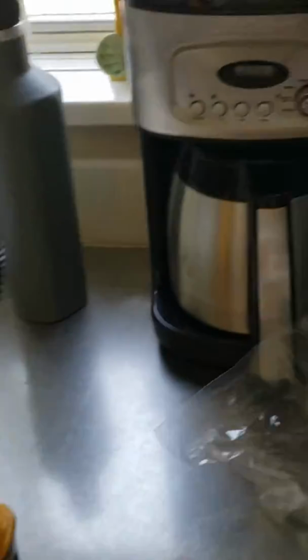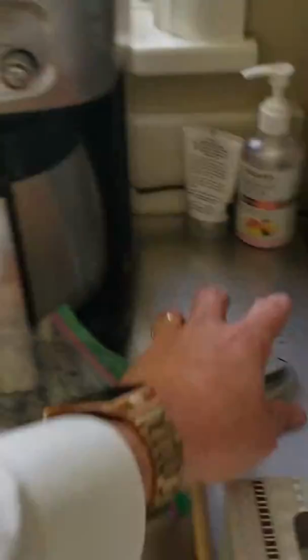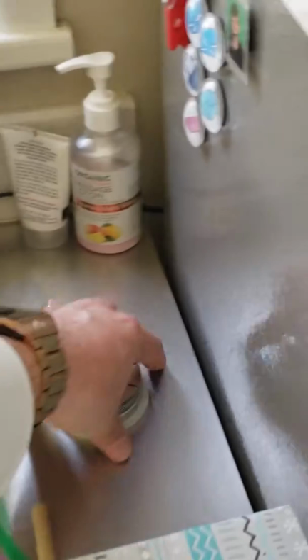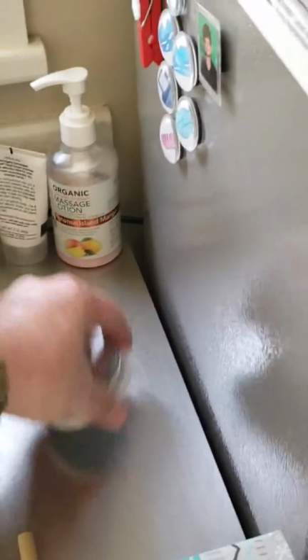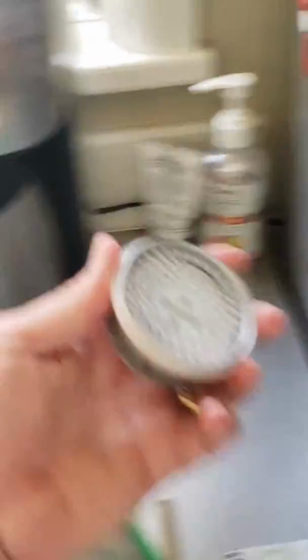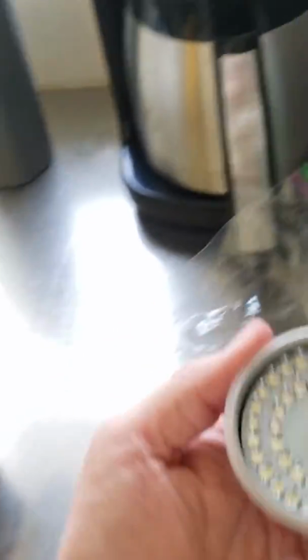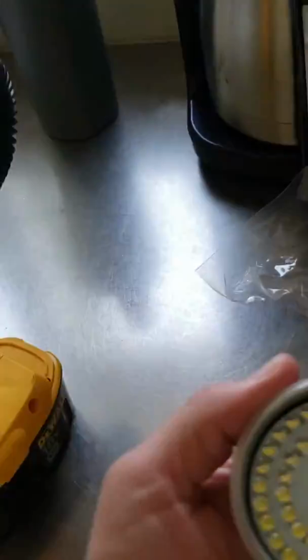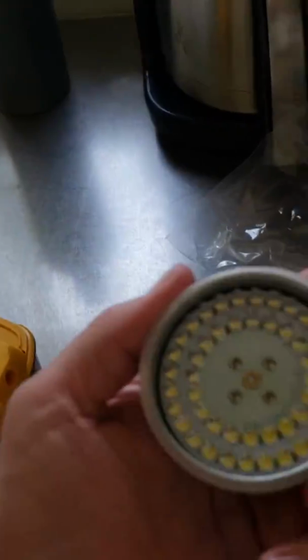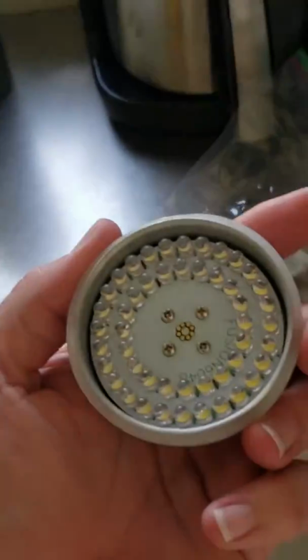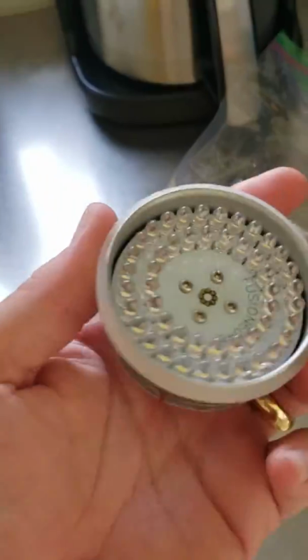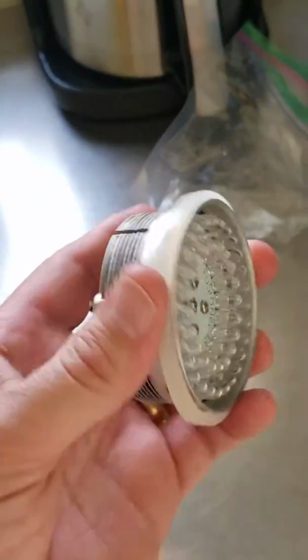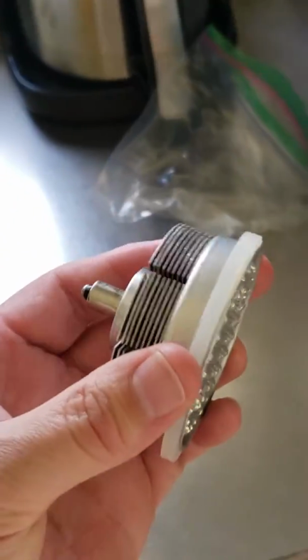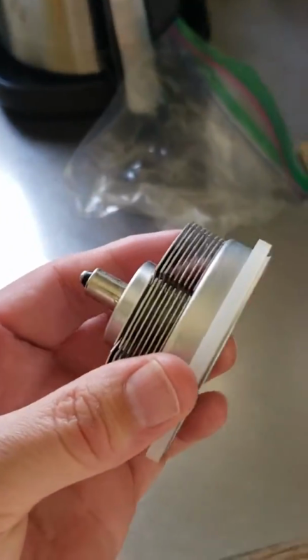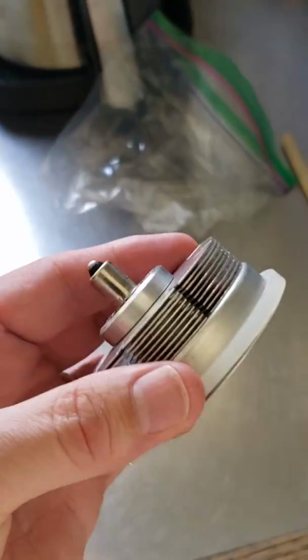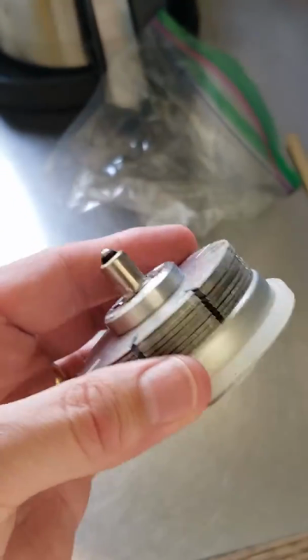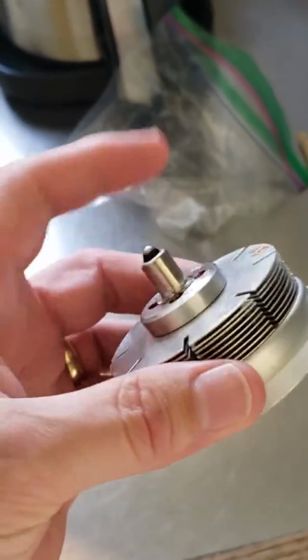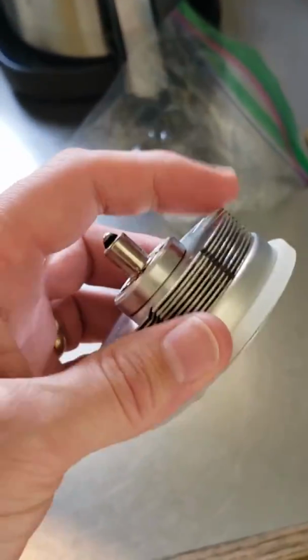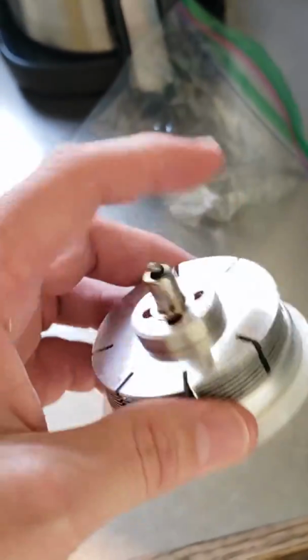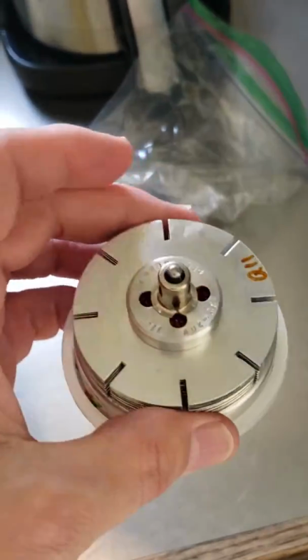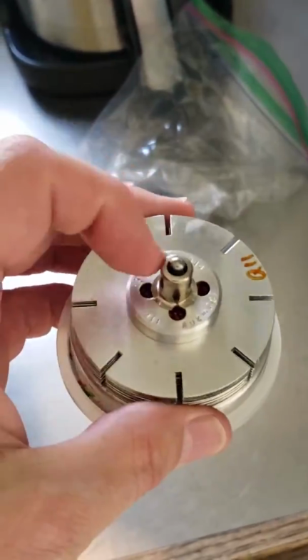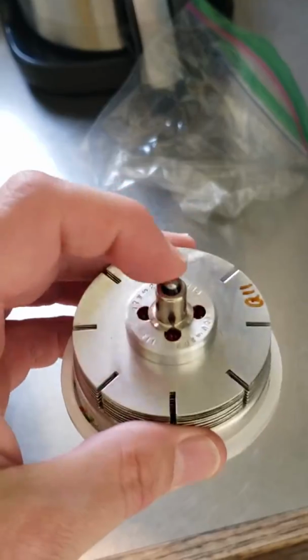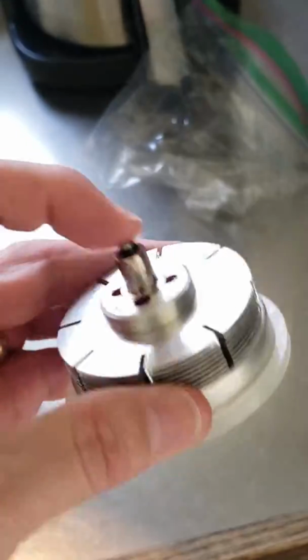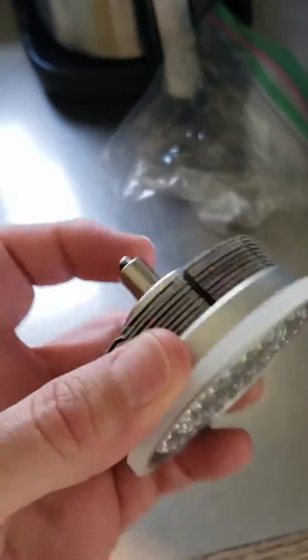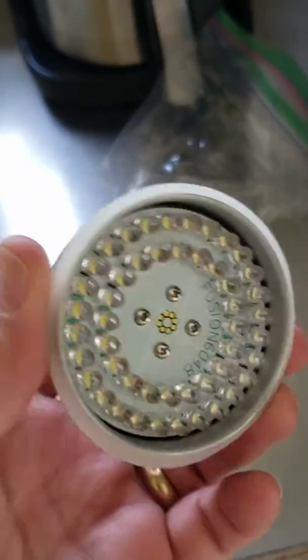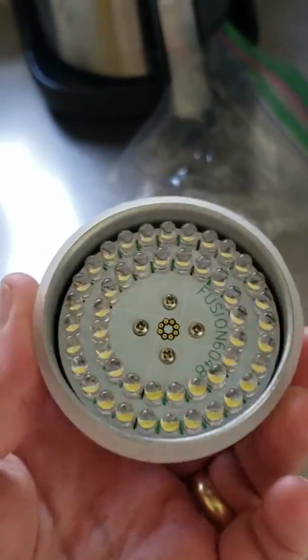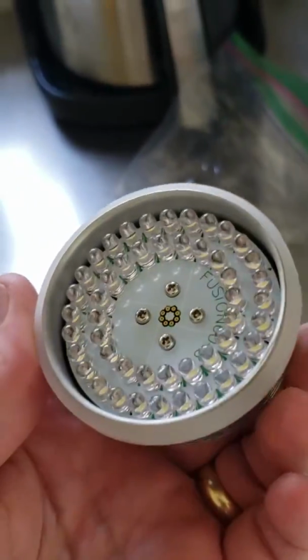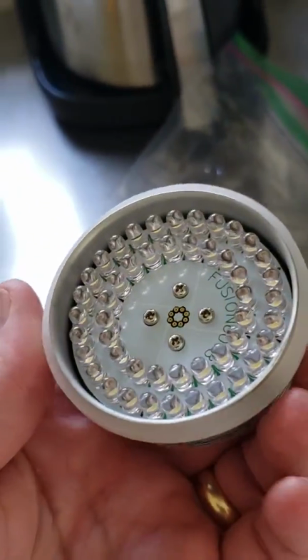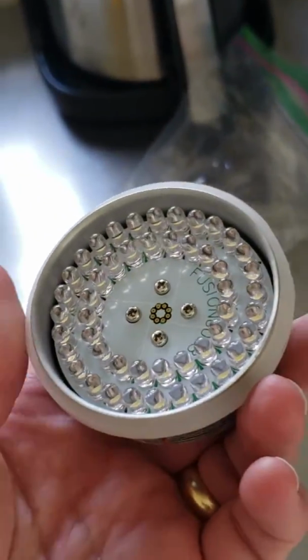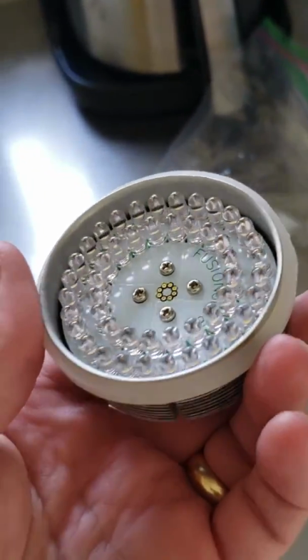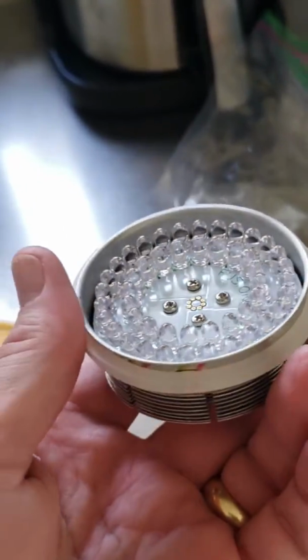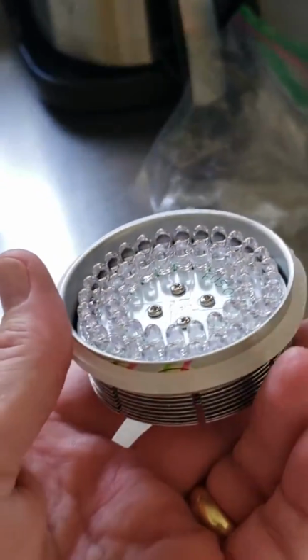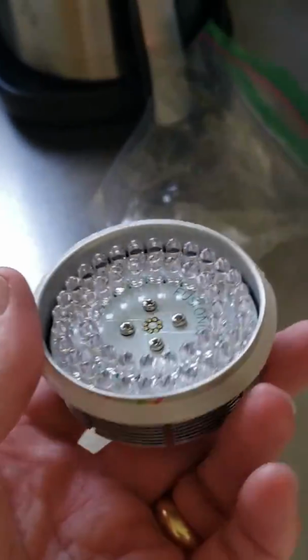It's actually this little guy here — a whole array of LEDs, and I guess this is for heat dissipation, with the little contacts there.